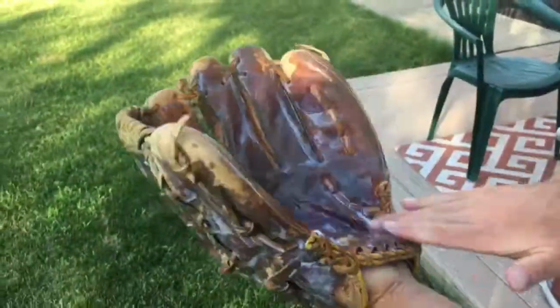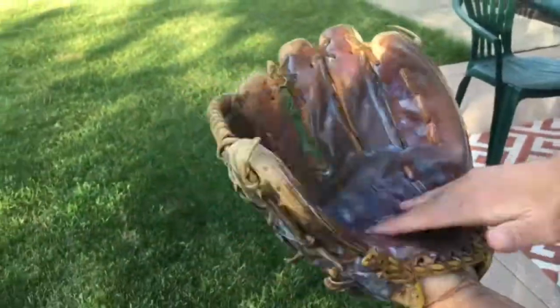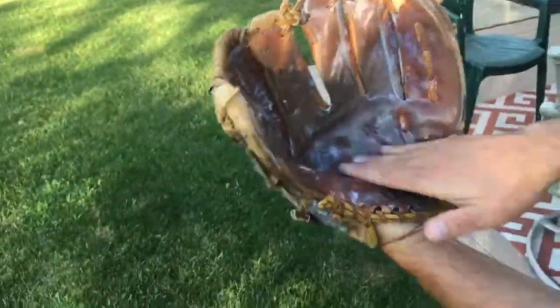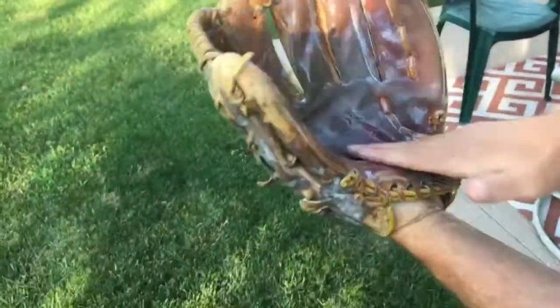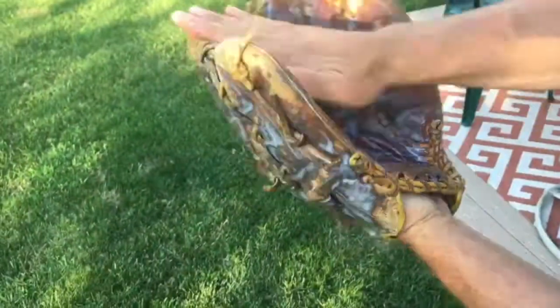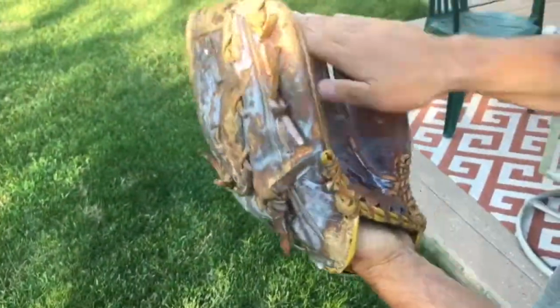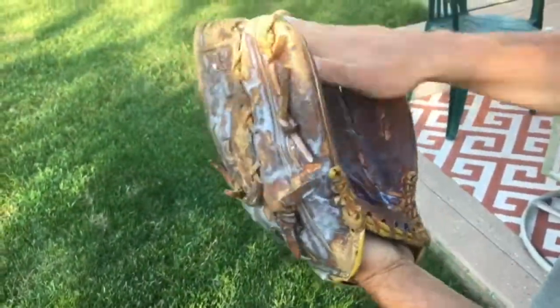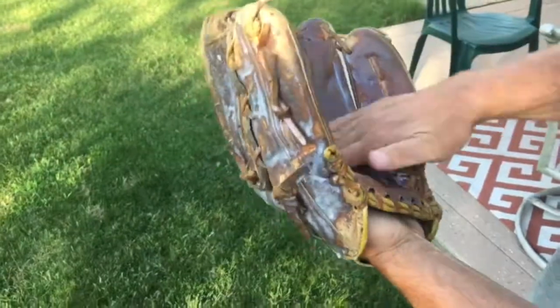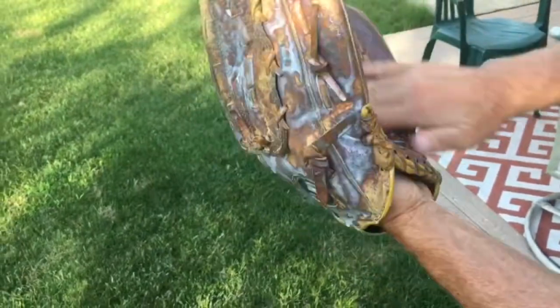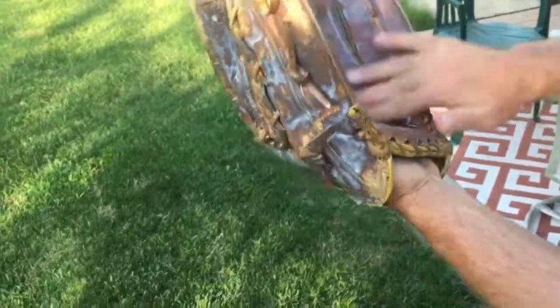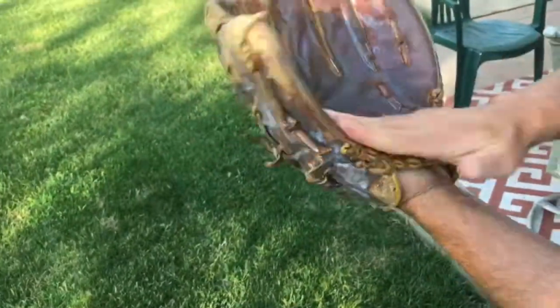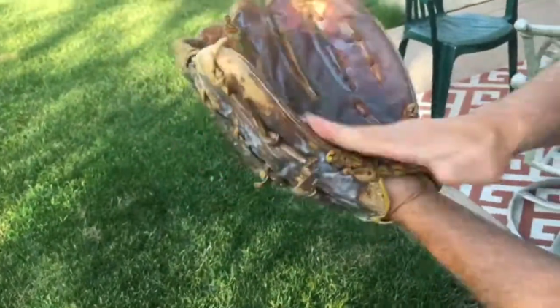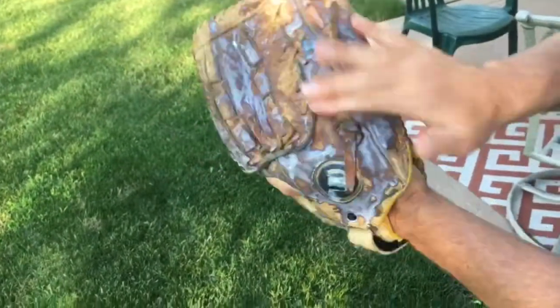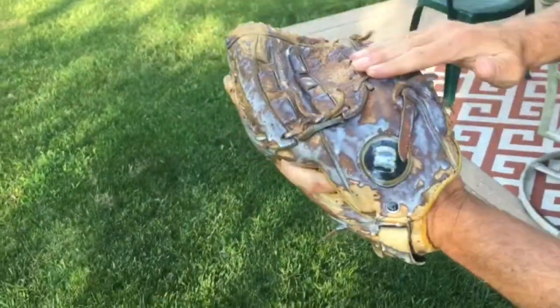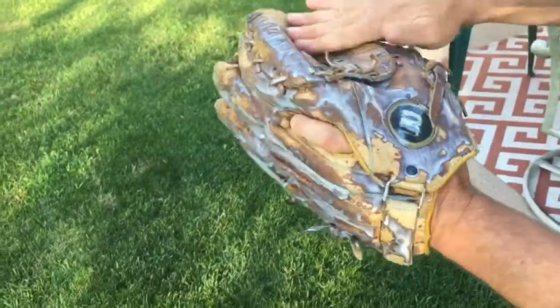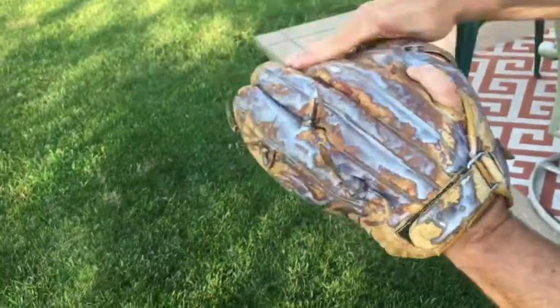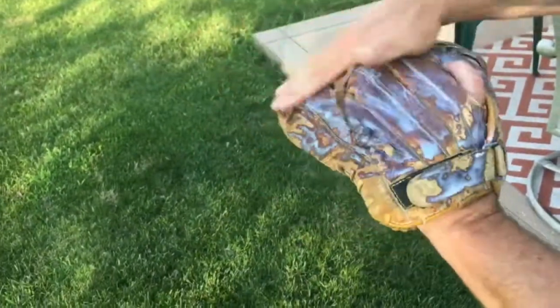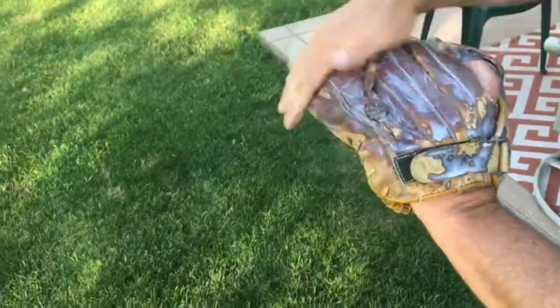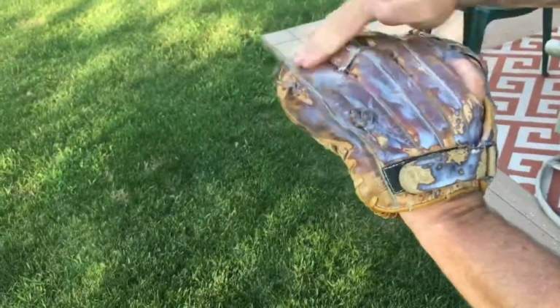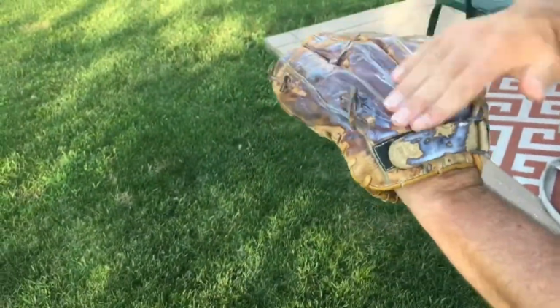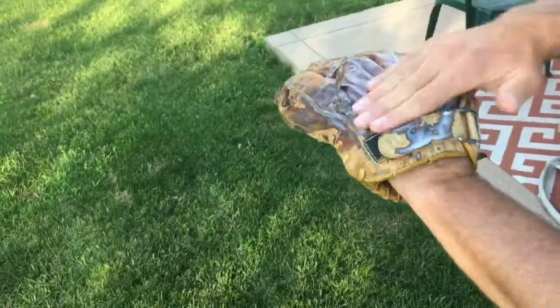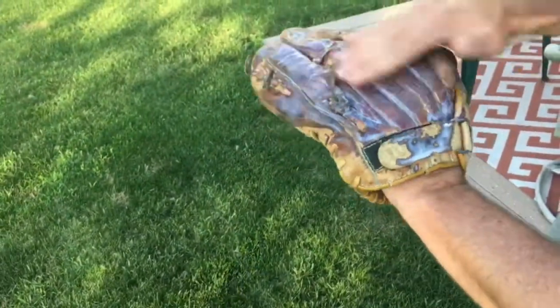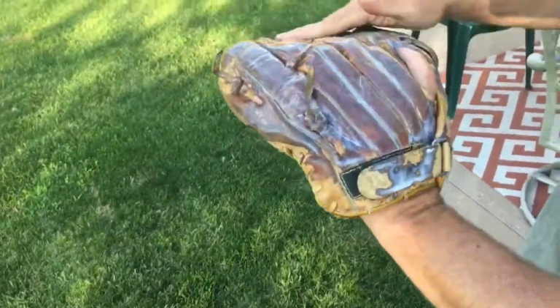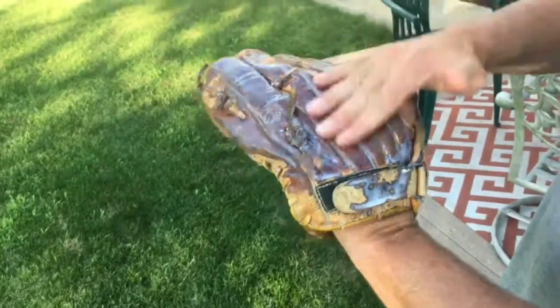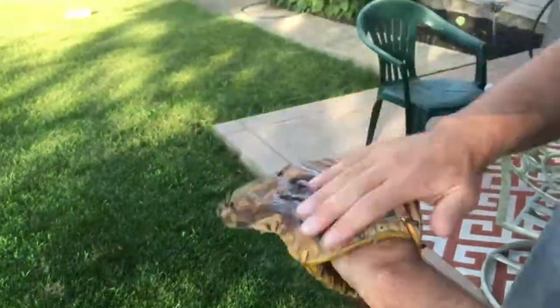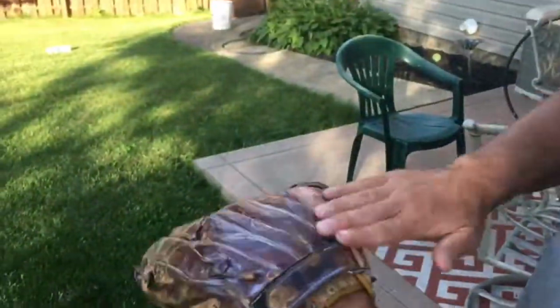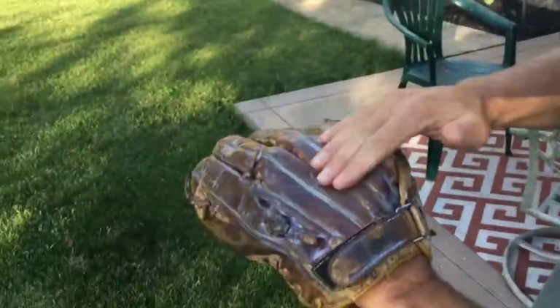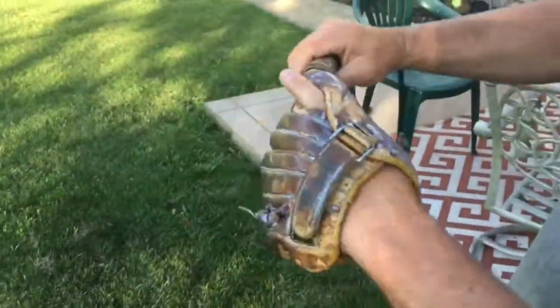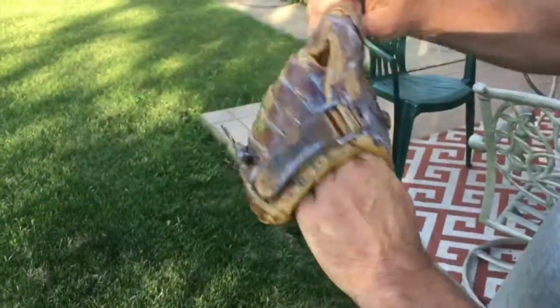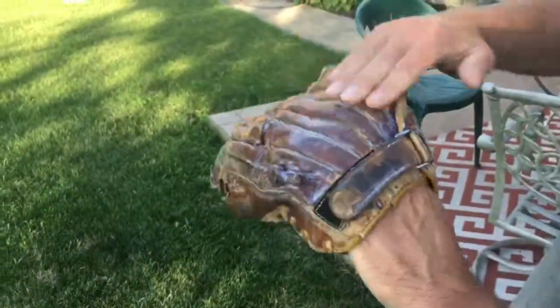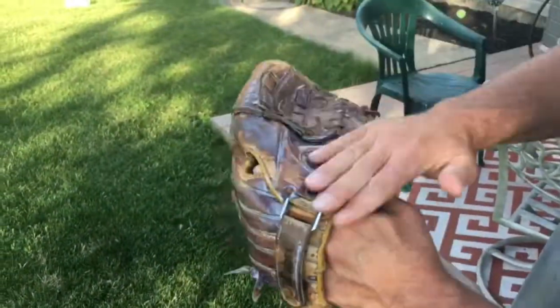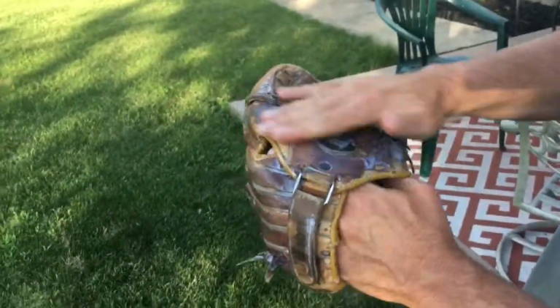After we spray the glove, we're going to work that mixture into the glove the best we can to moisturize the leather. And once again, we can do this several times.